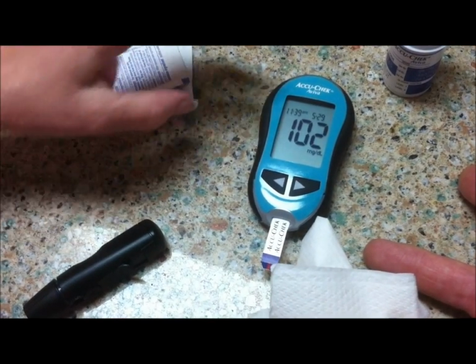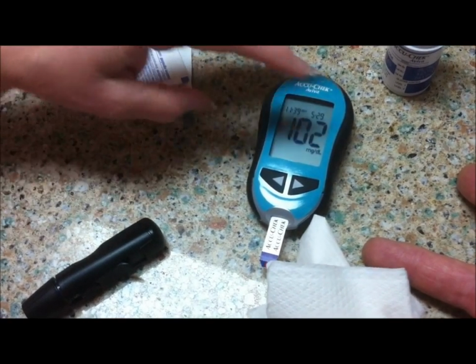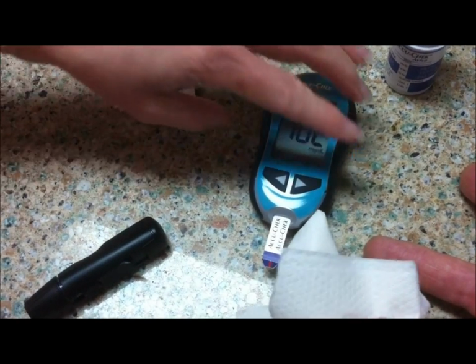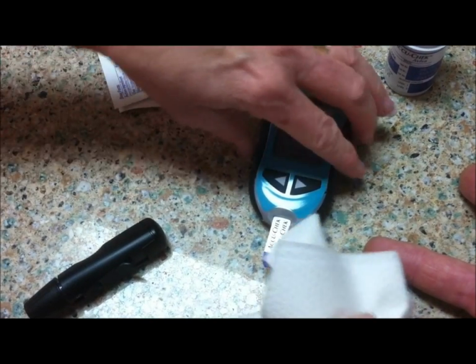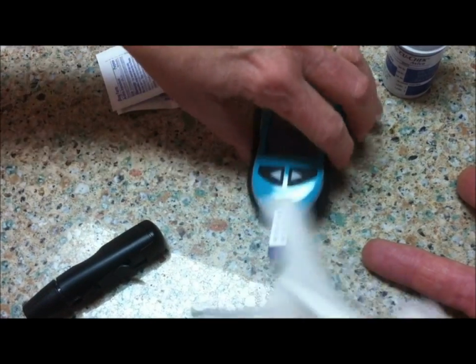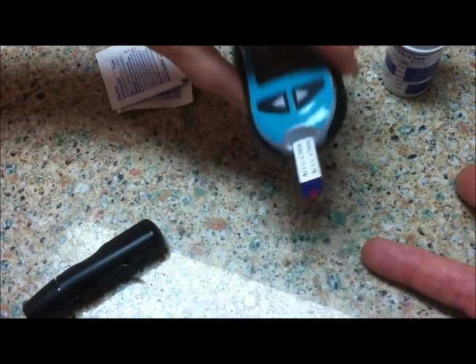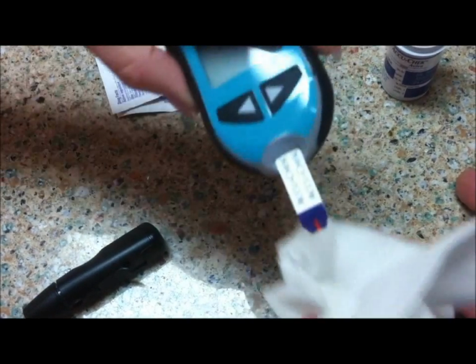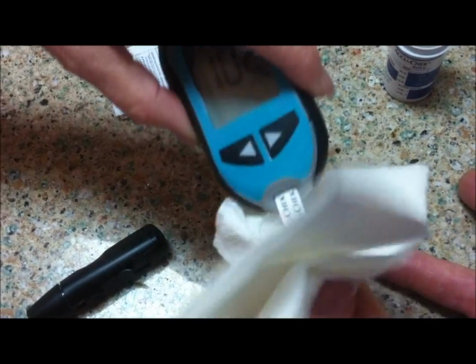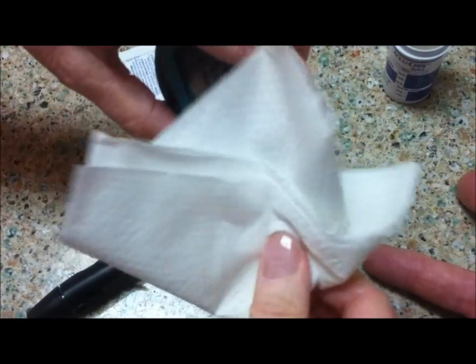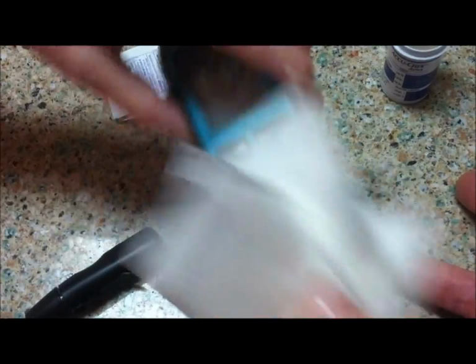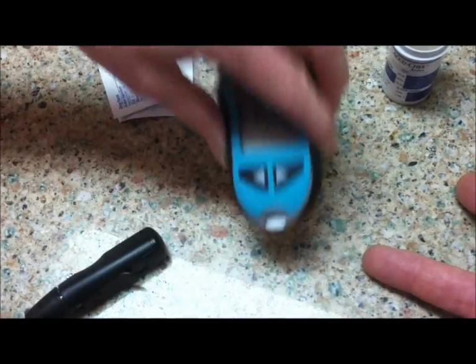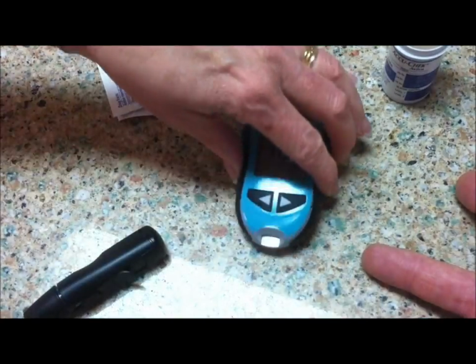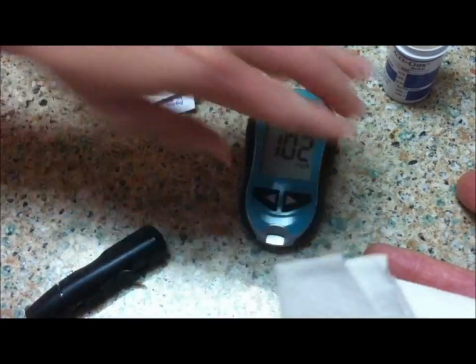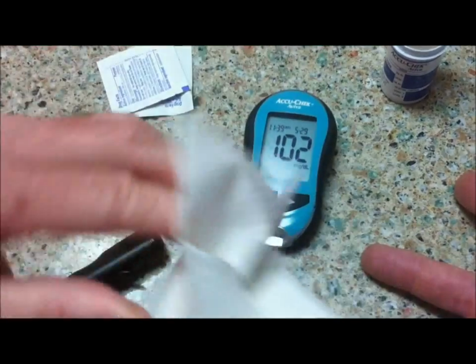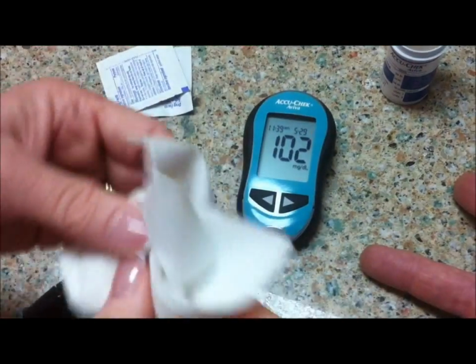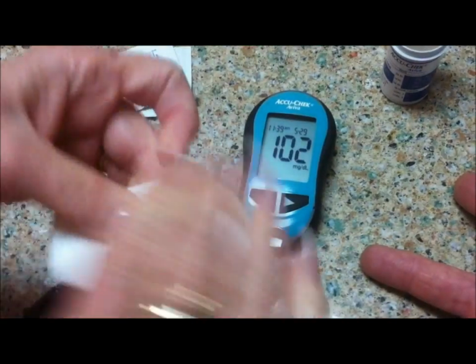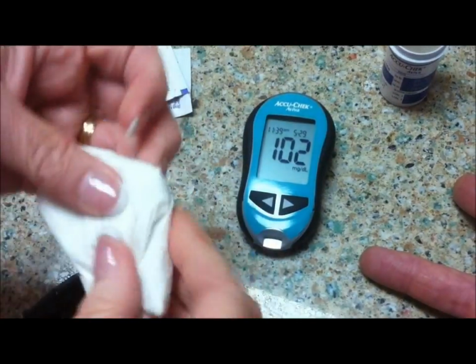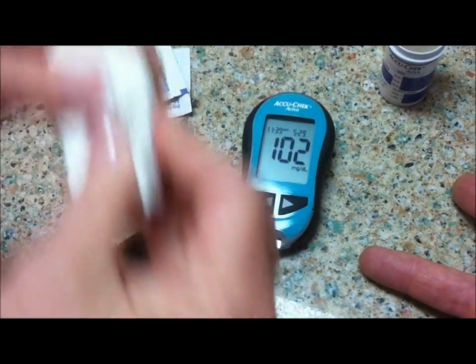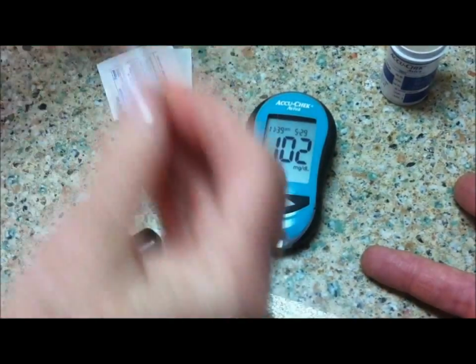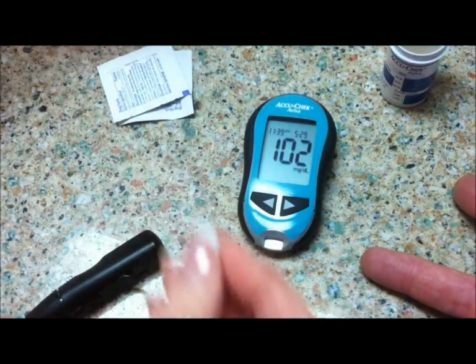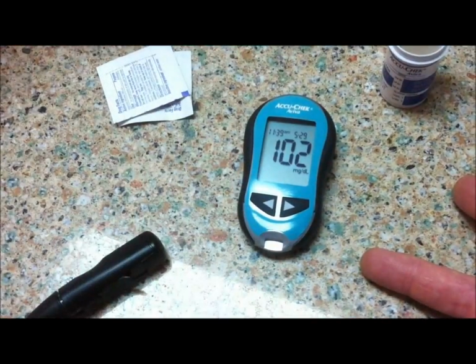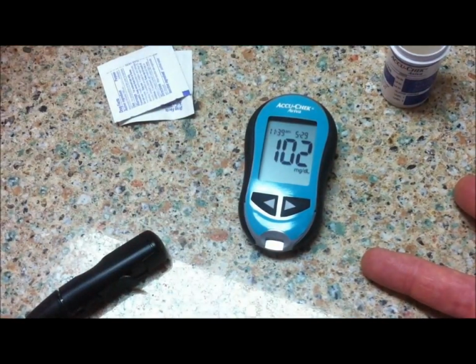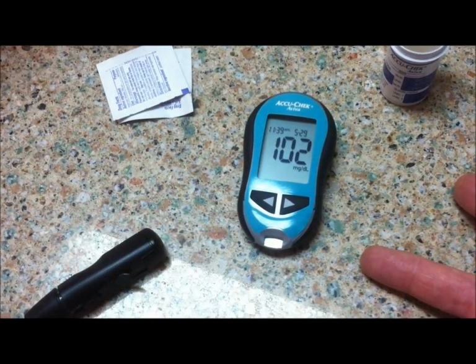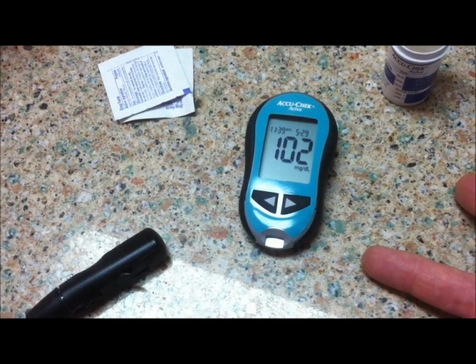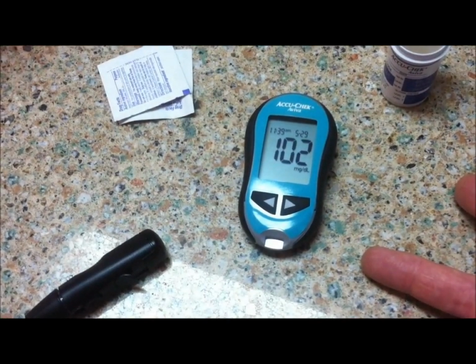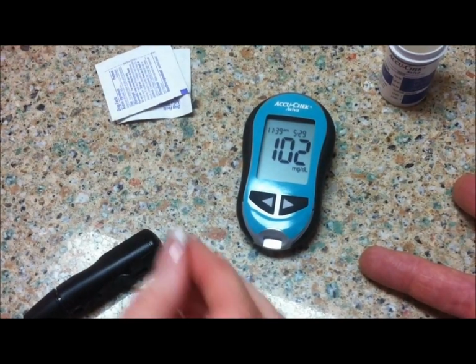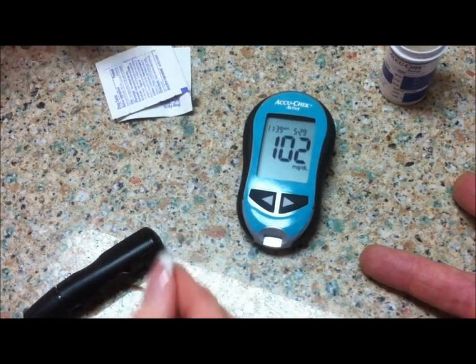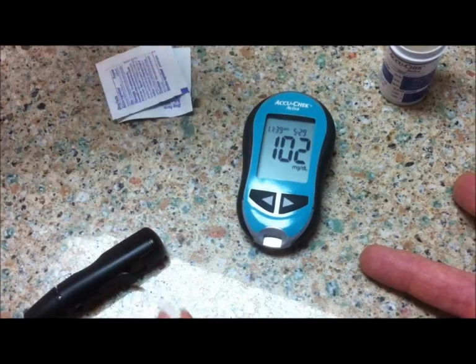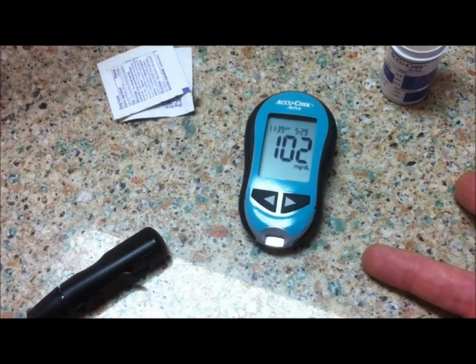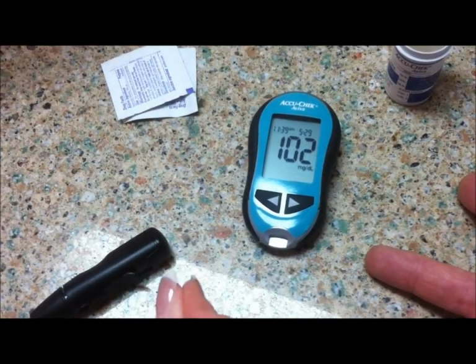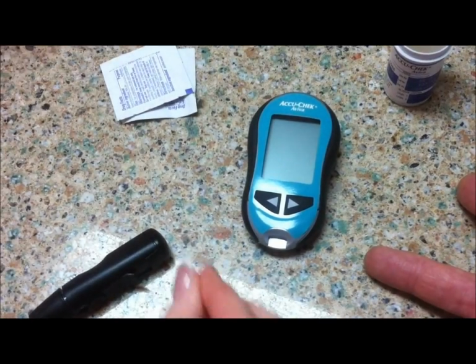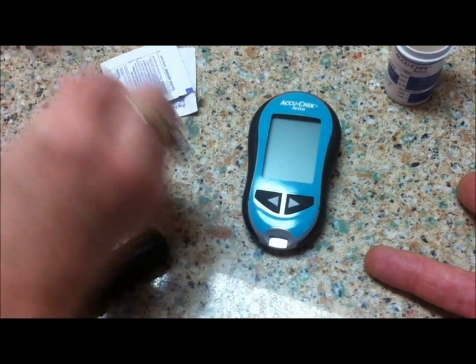And then you just take the strip, remove it, and dispose of it in a sharps container or a trash can.